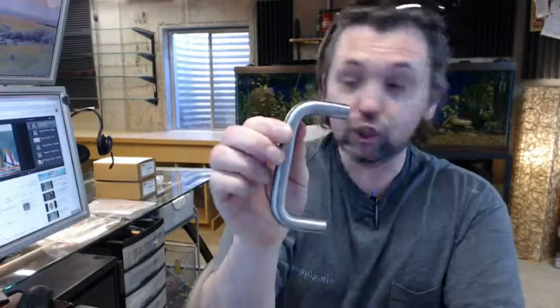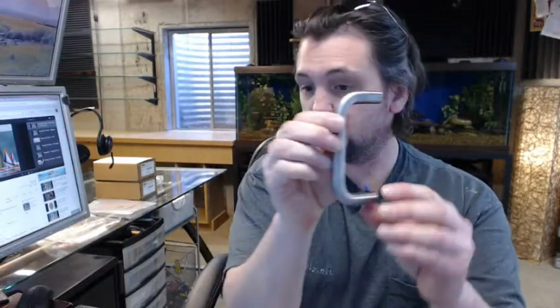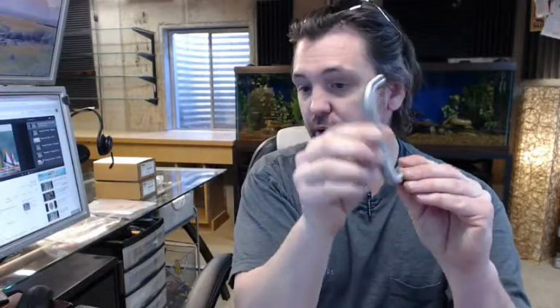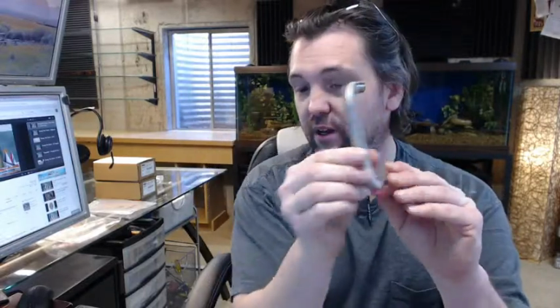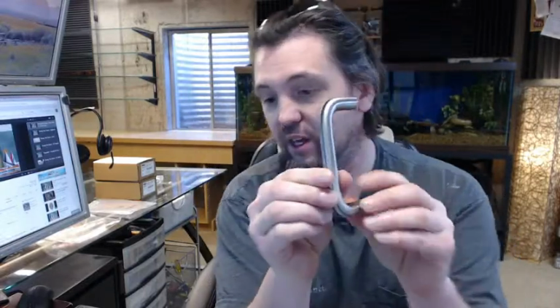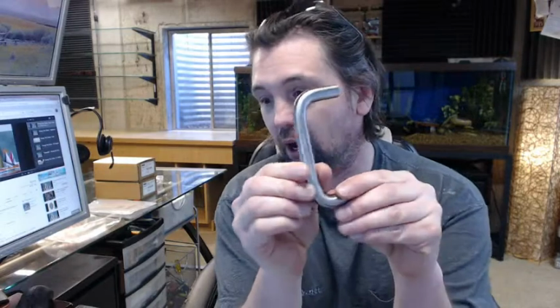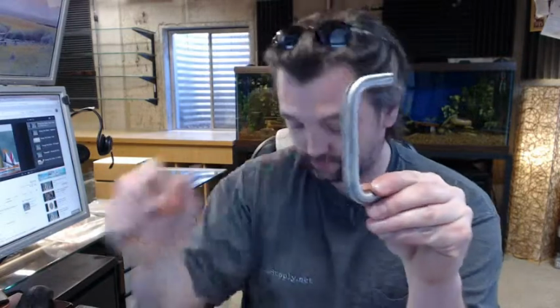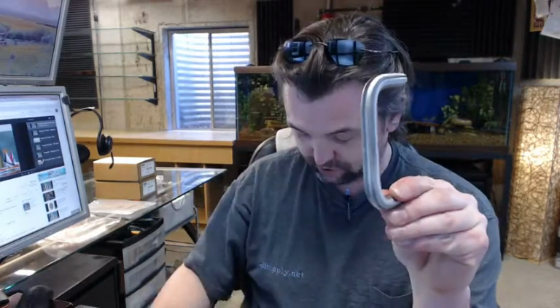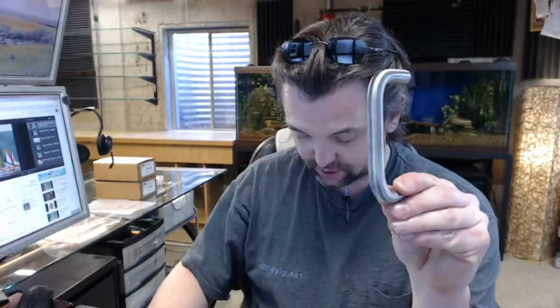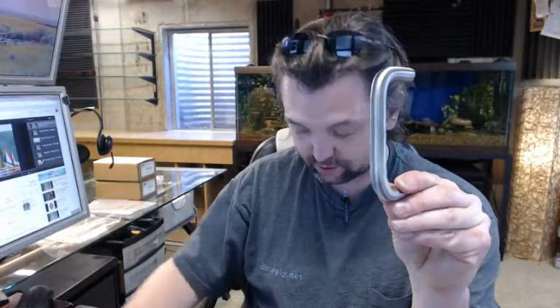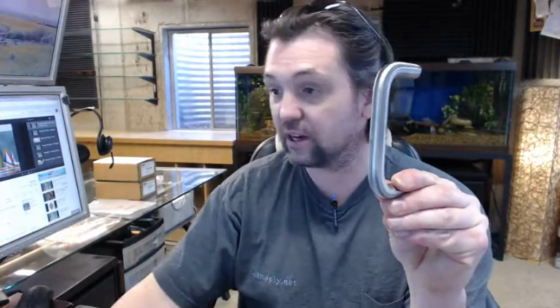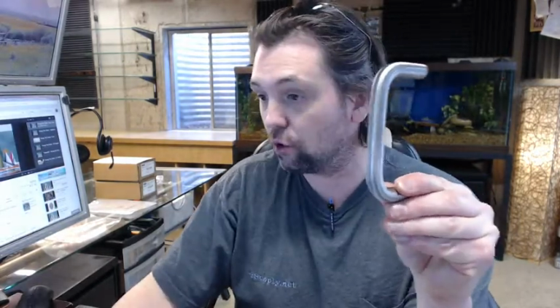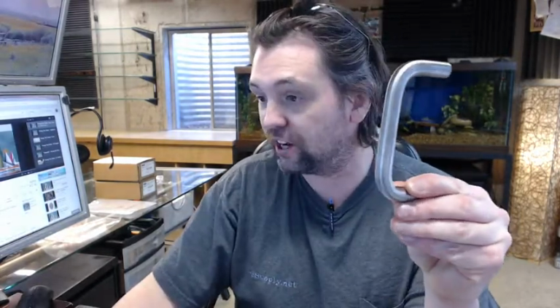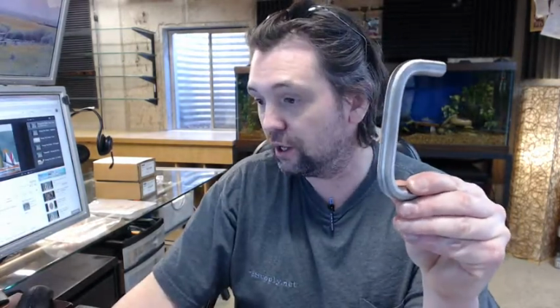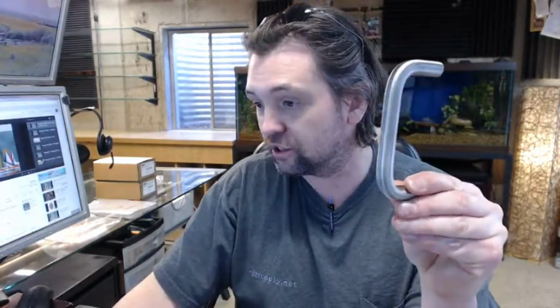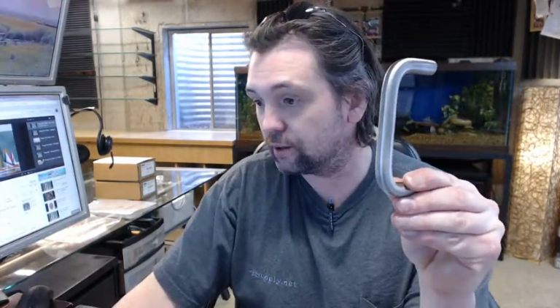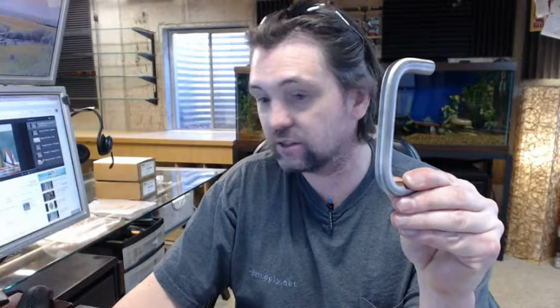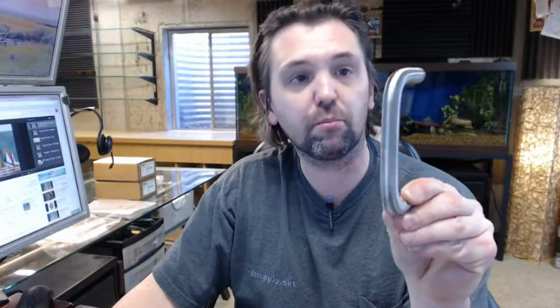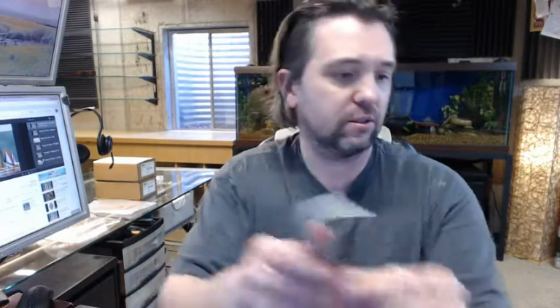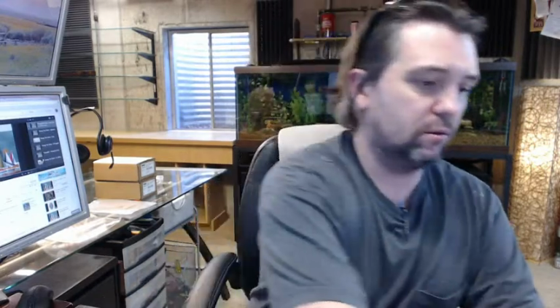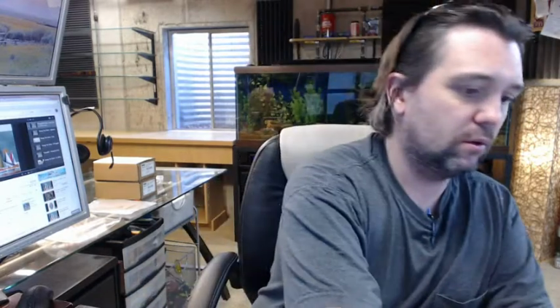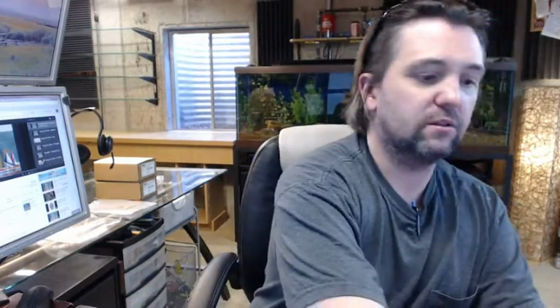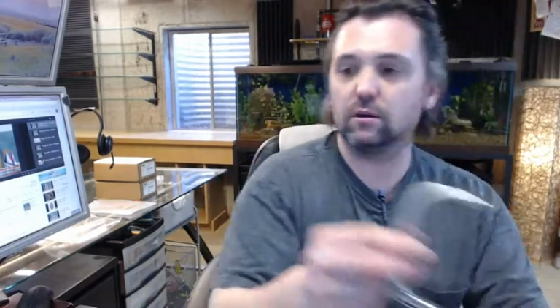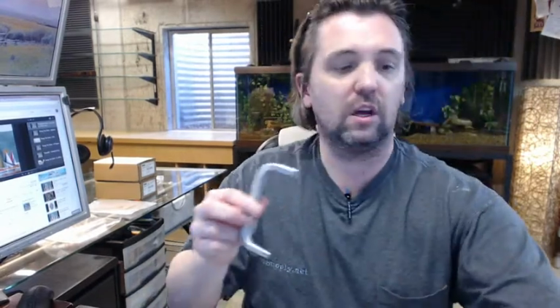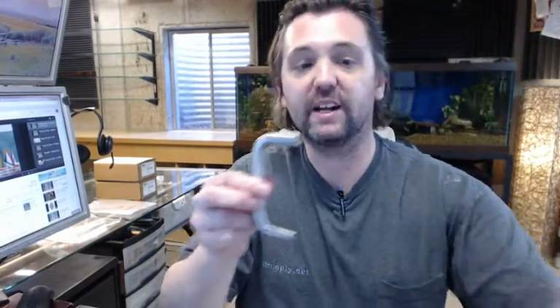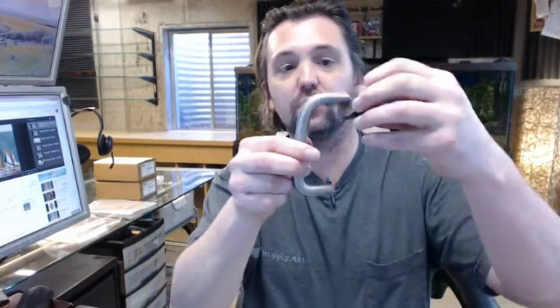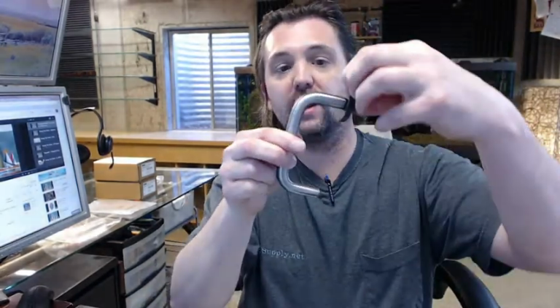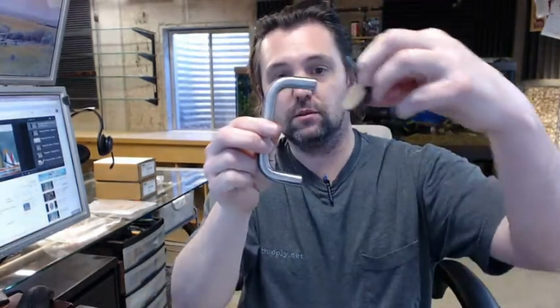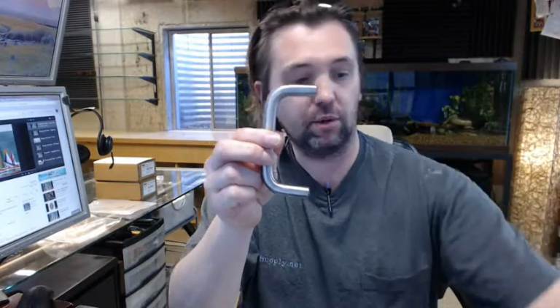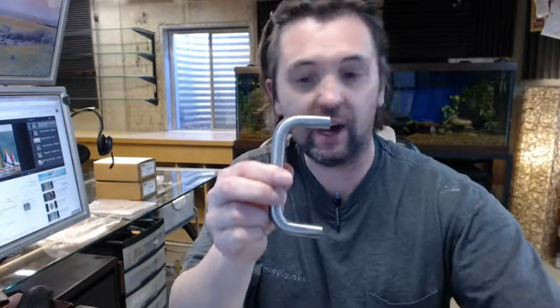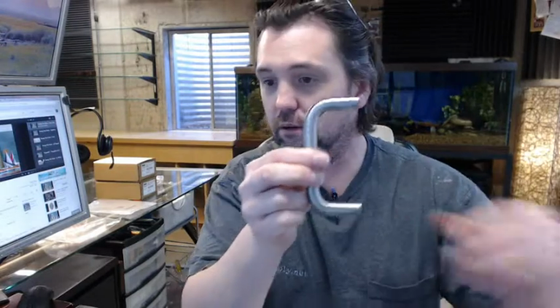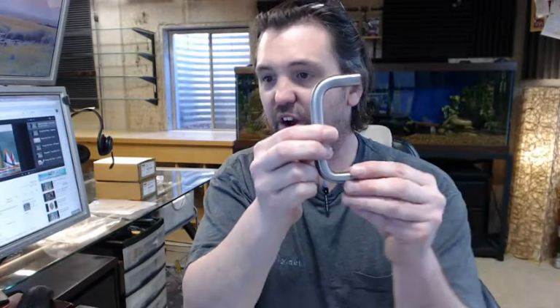Shown to you here in the 626 satin chrome finish, which is on solid brass. I have a magnet here — it's all brass, completely non-ferrous.